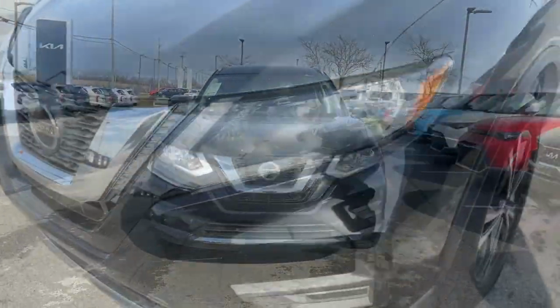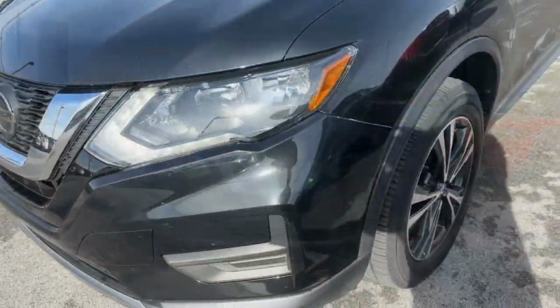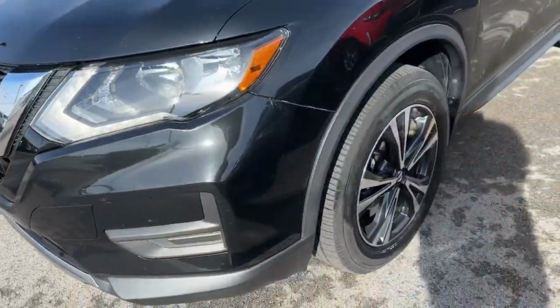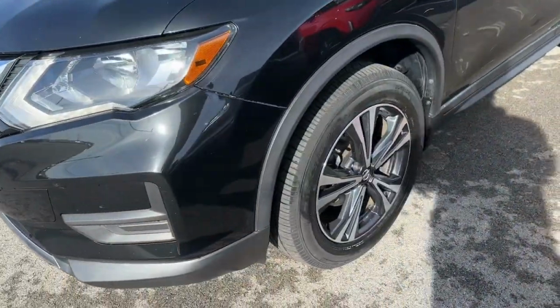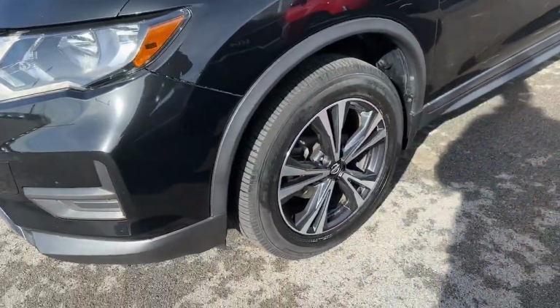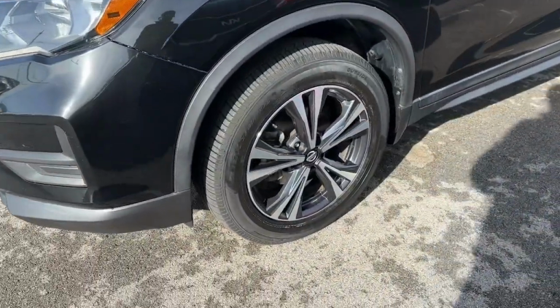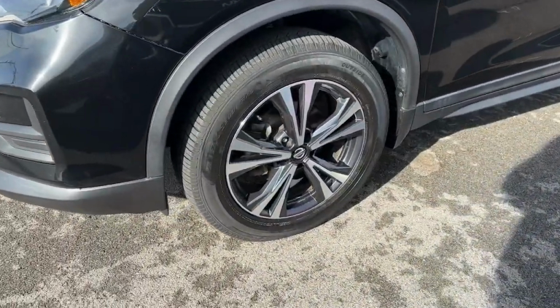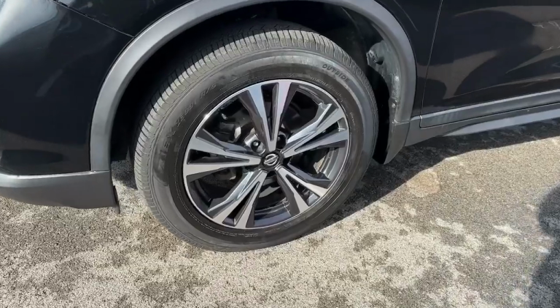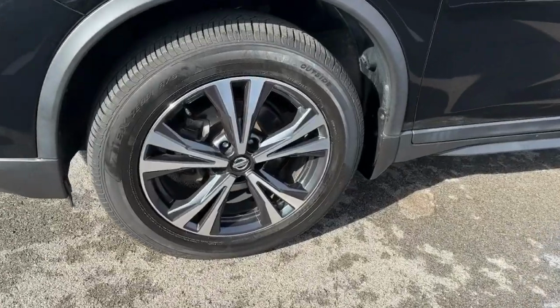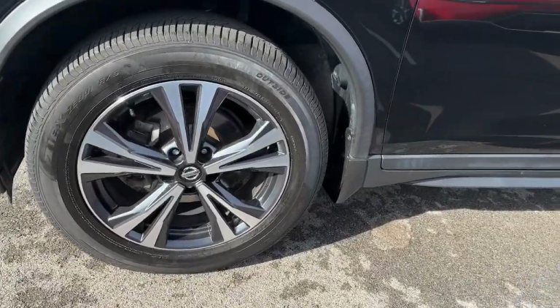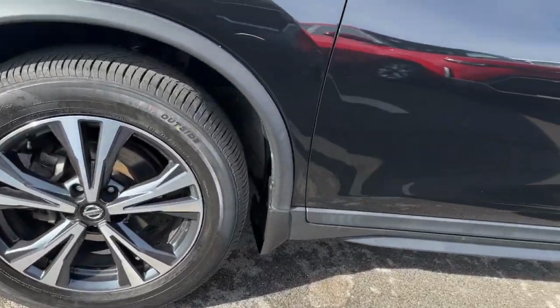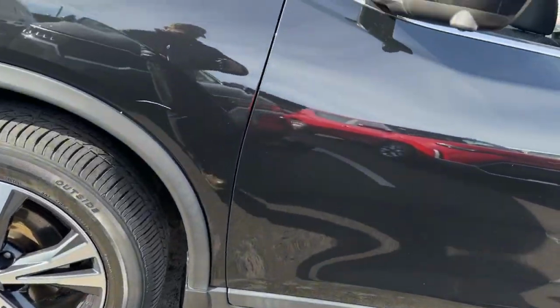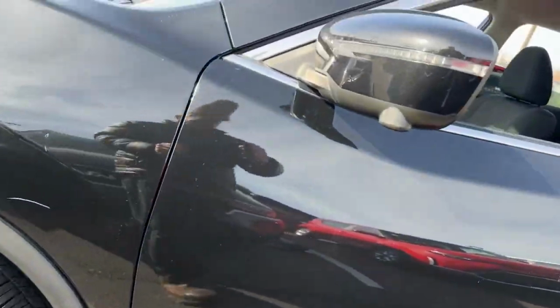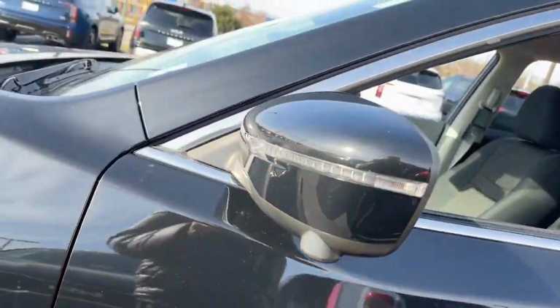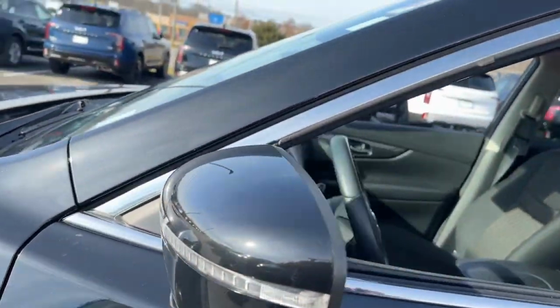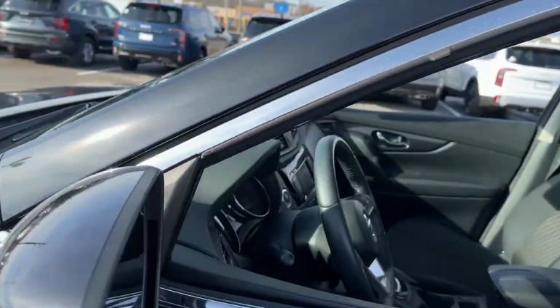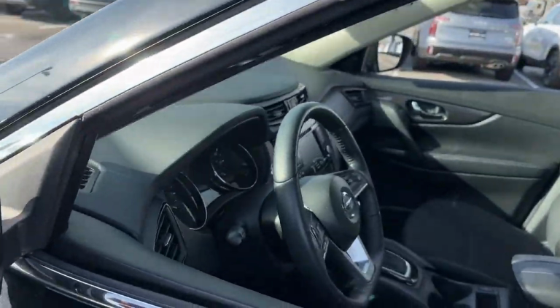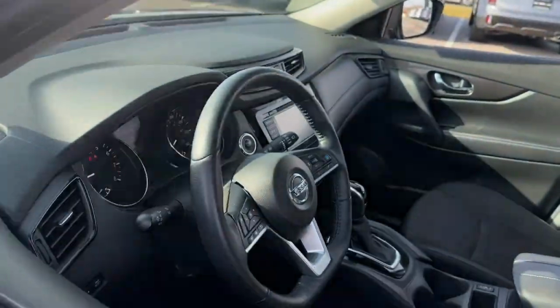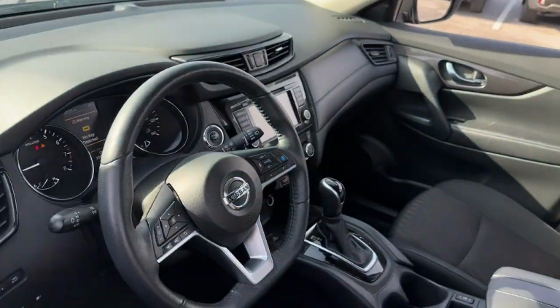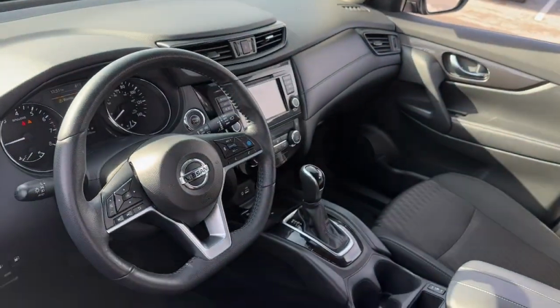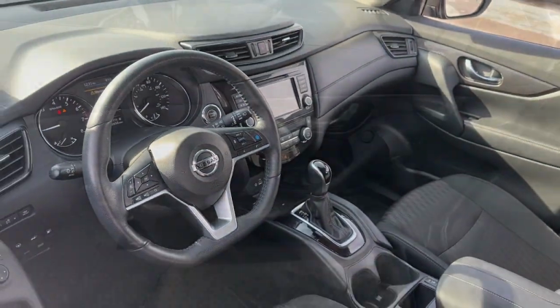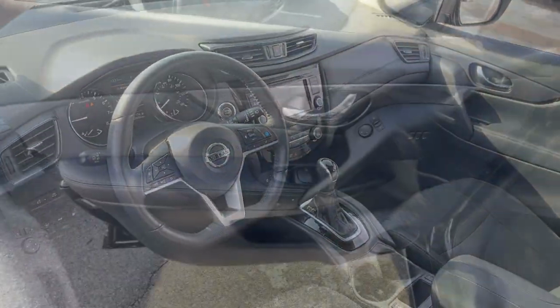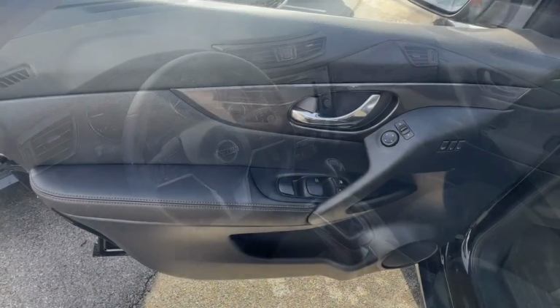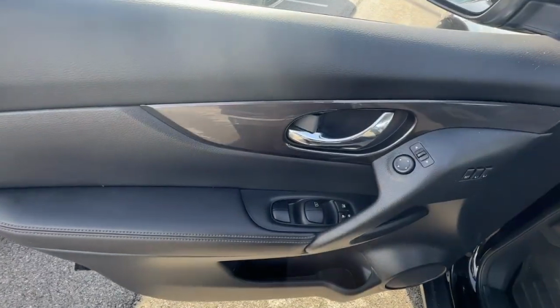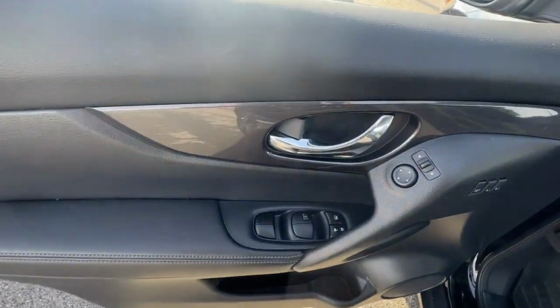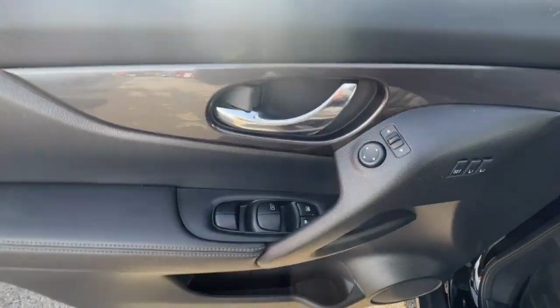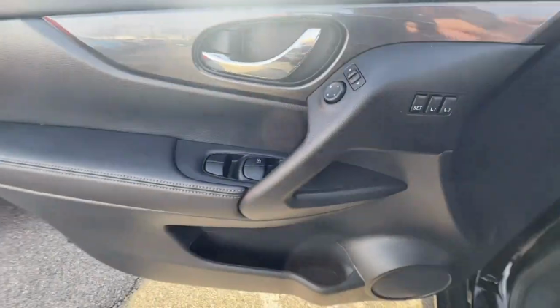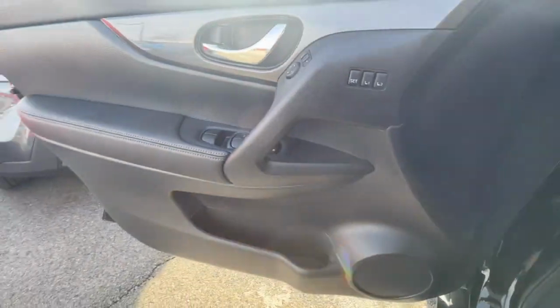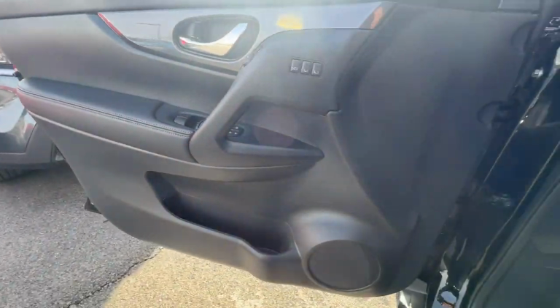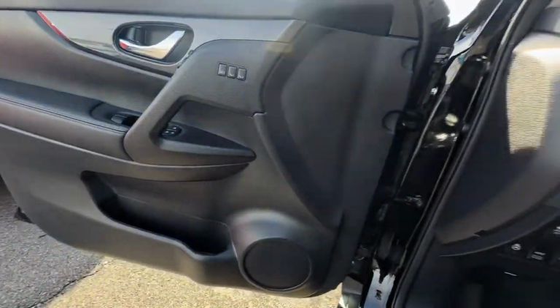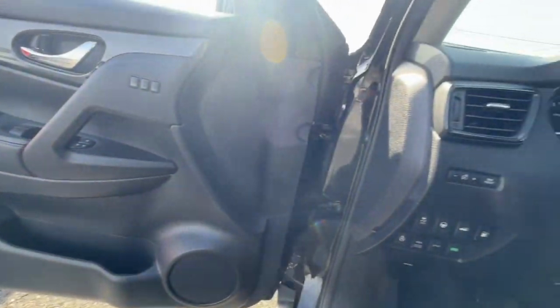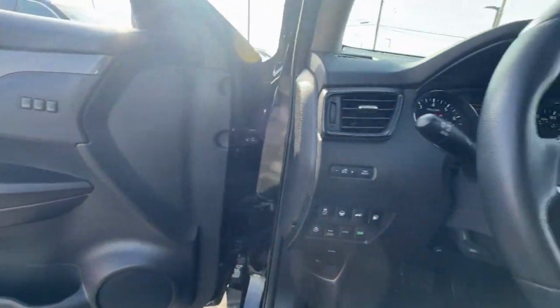The following are some of this vehicle's highlighted options: Apple CarPlay and/or Android Auto, navigation system, keyless entry, and backup camera.